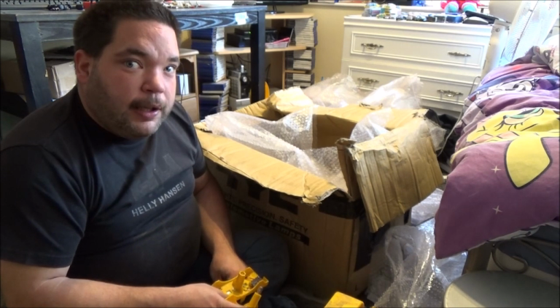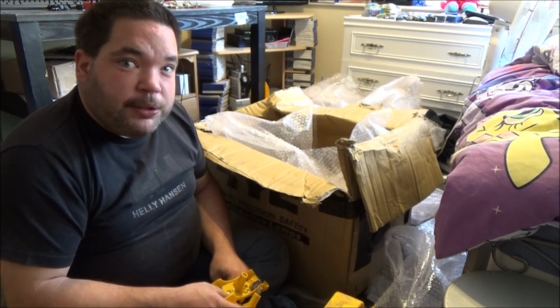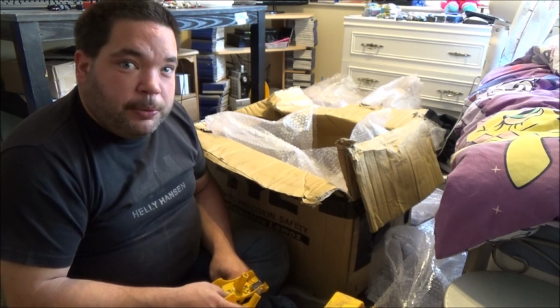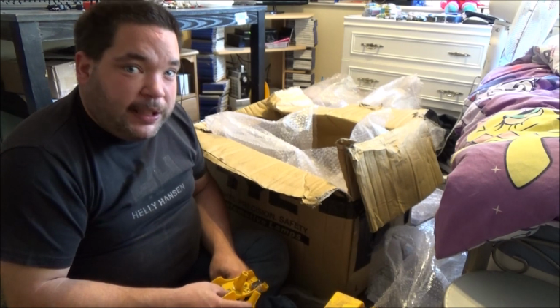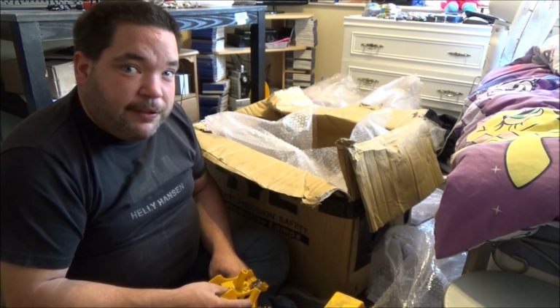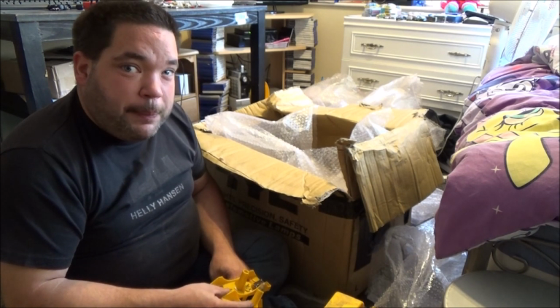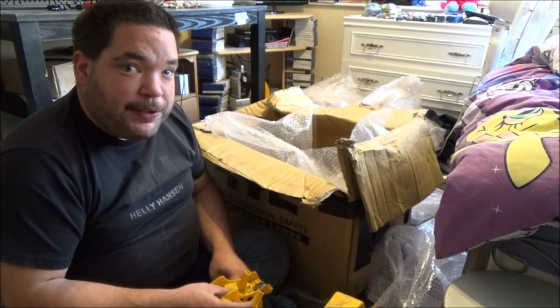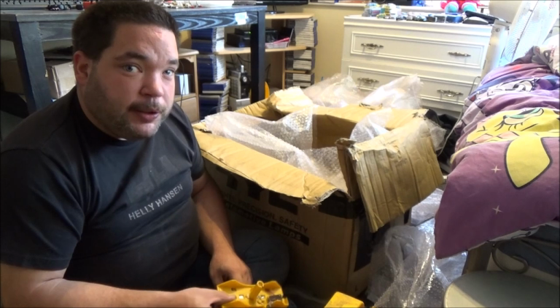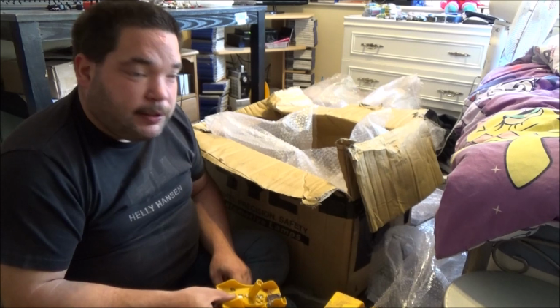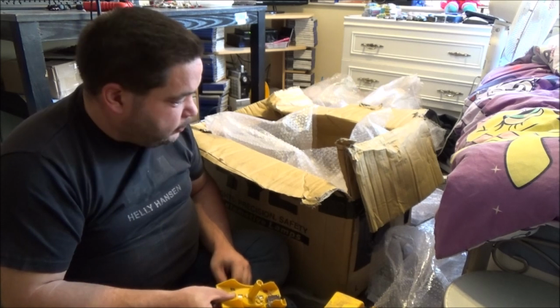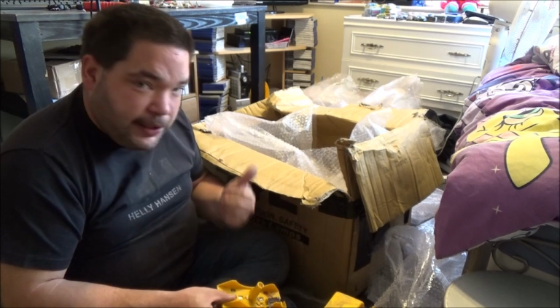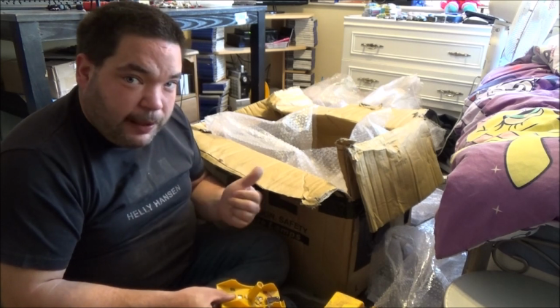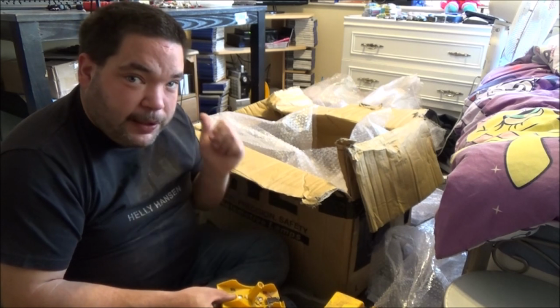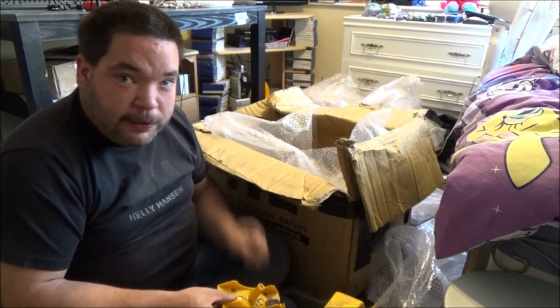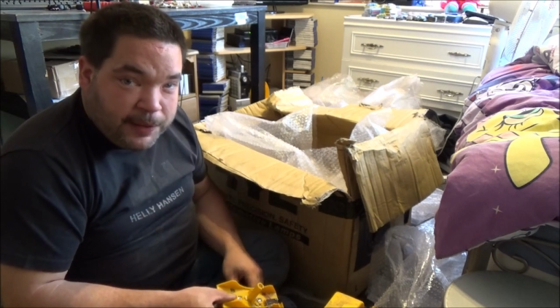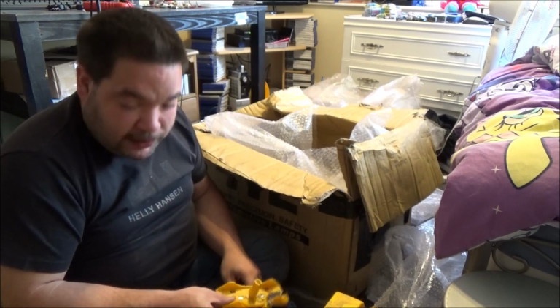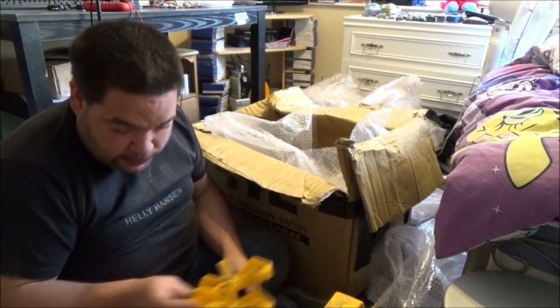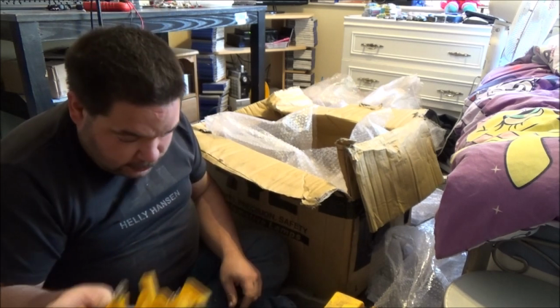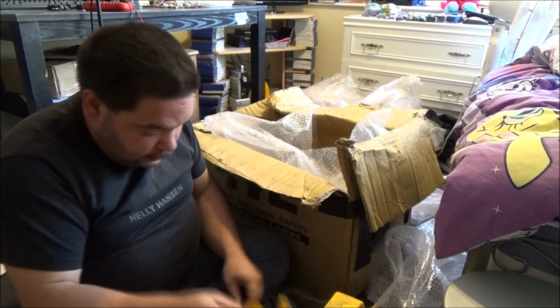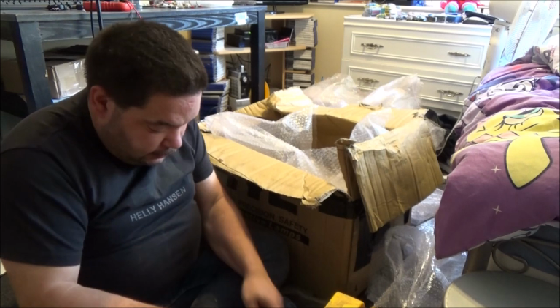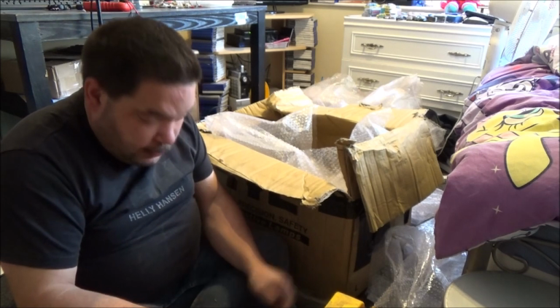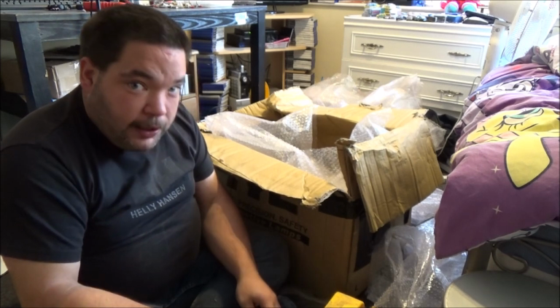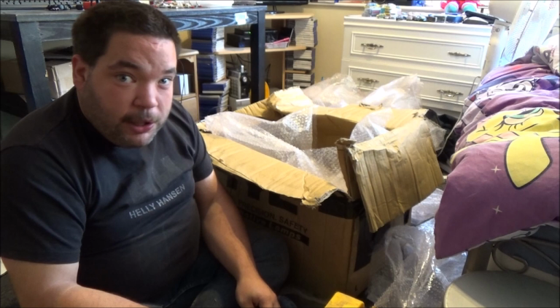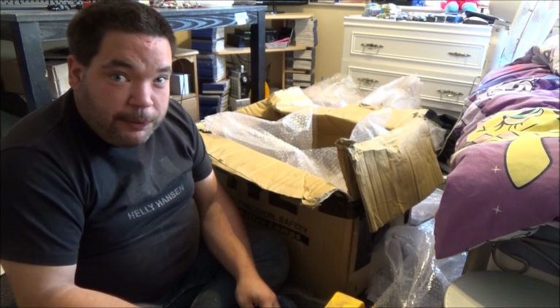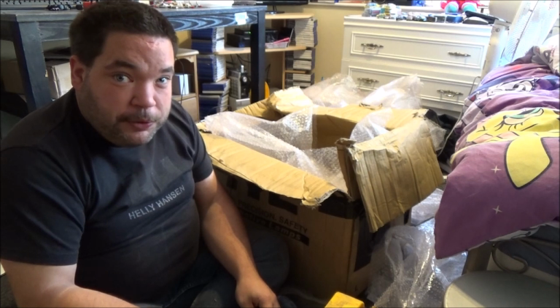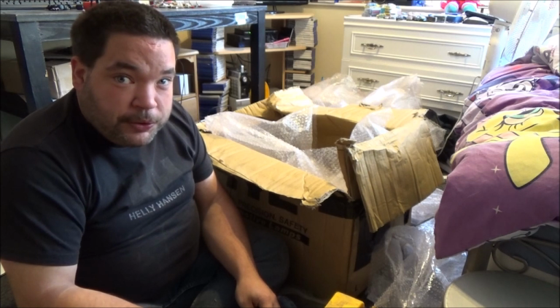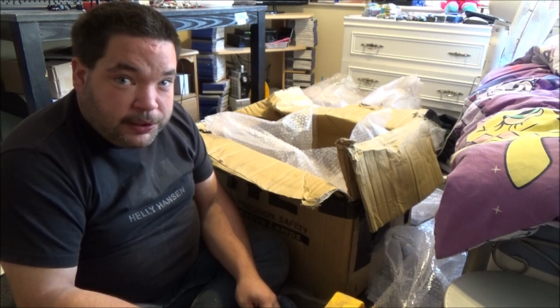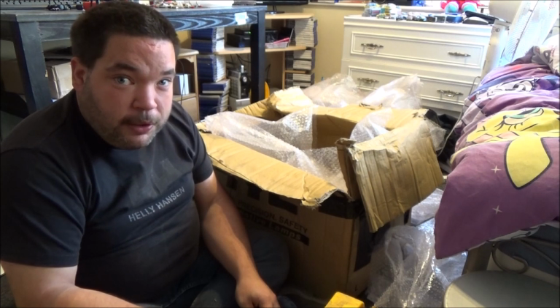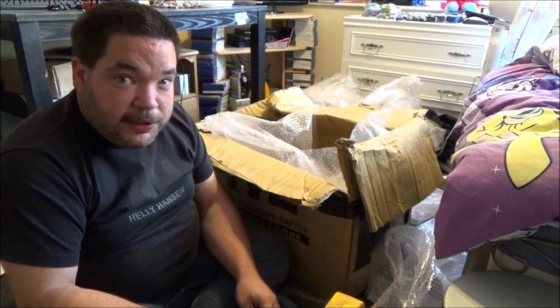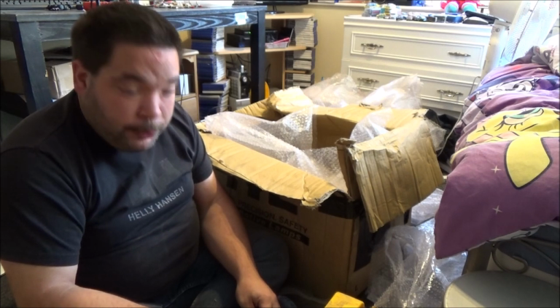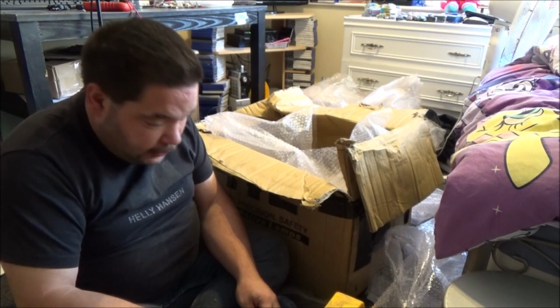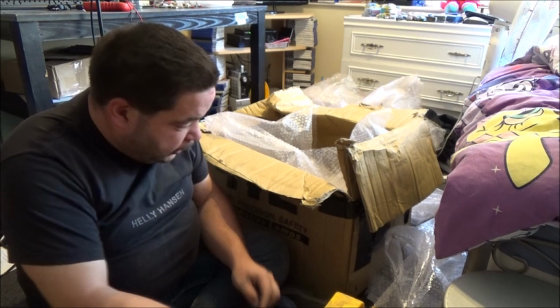I guess I'm going to pause here and get ready for part two. I've got to clear this stuff, clear the crap off that table, and go and do a few chores. So I will see you in a little while.